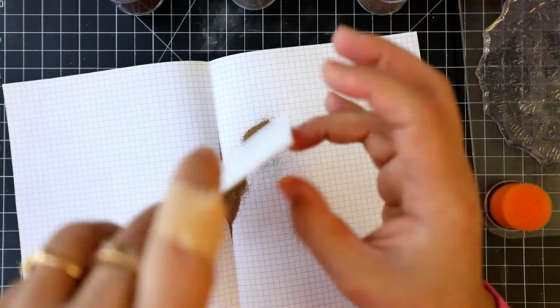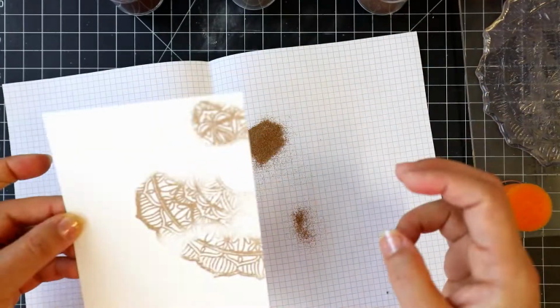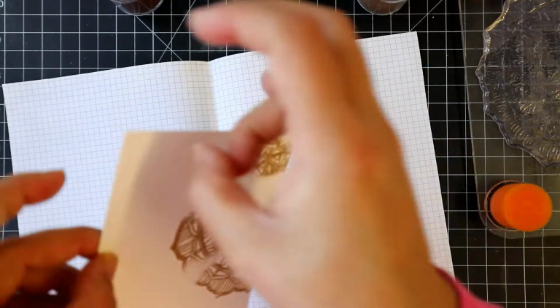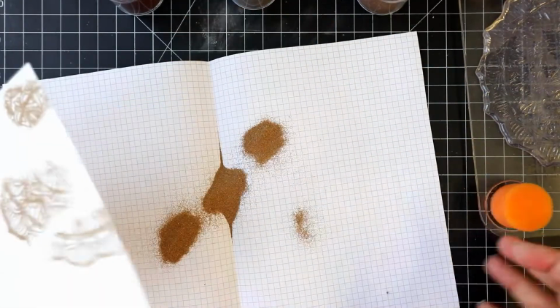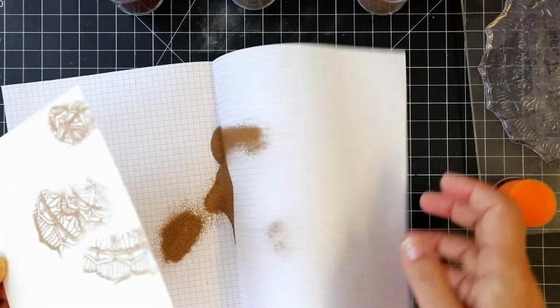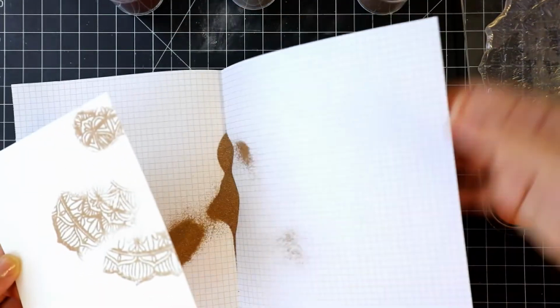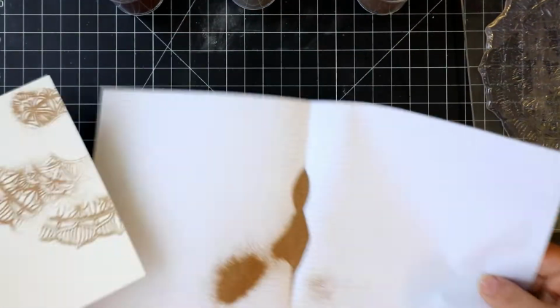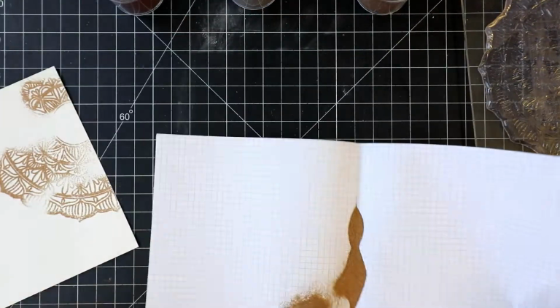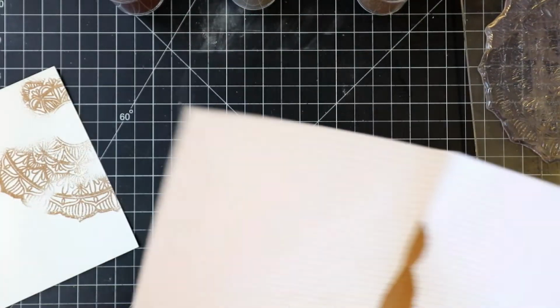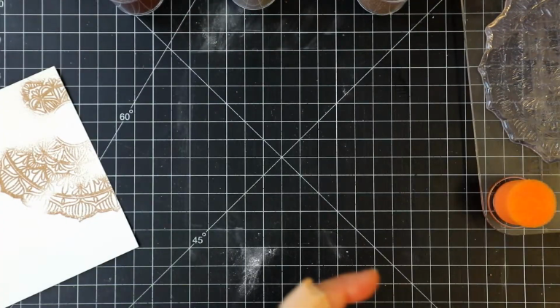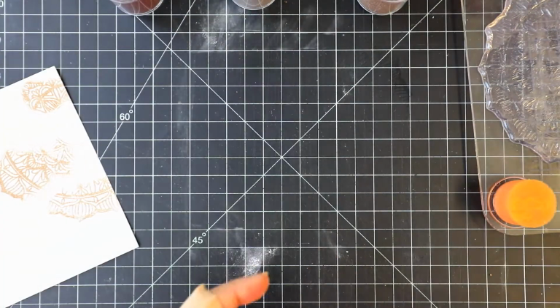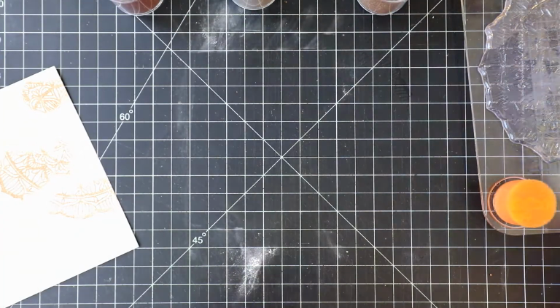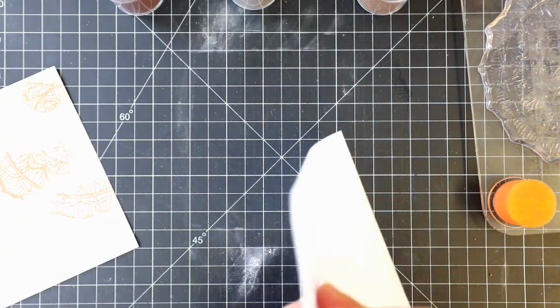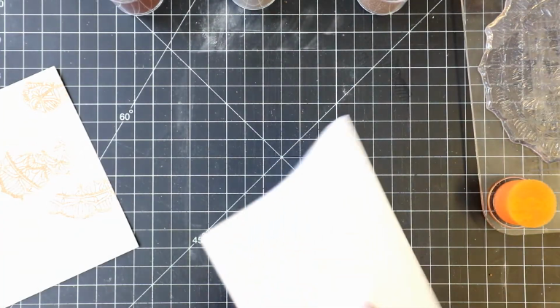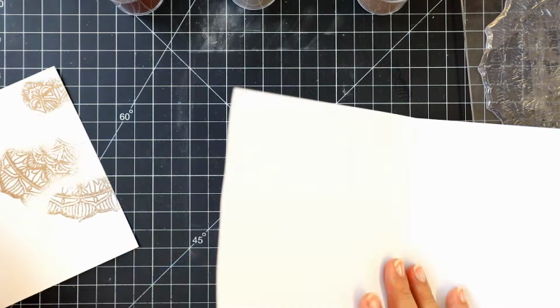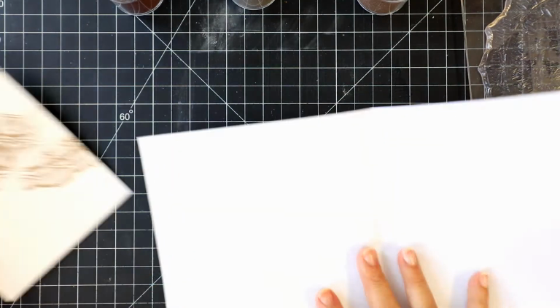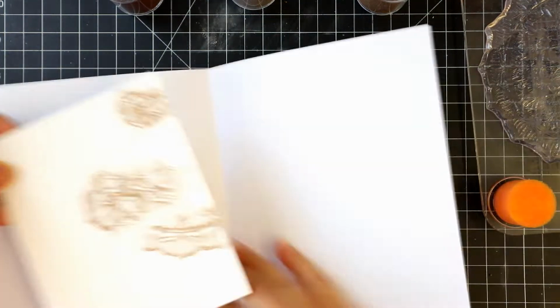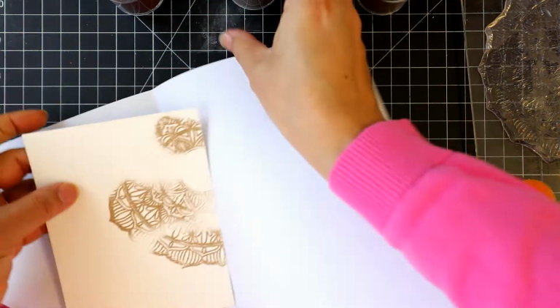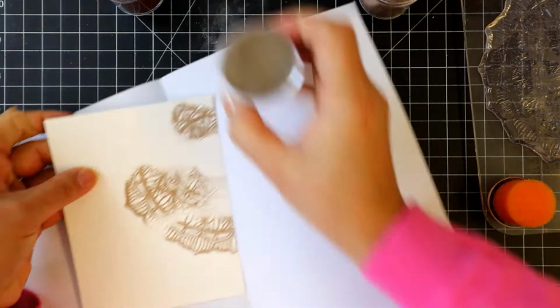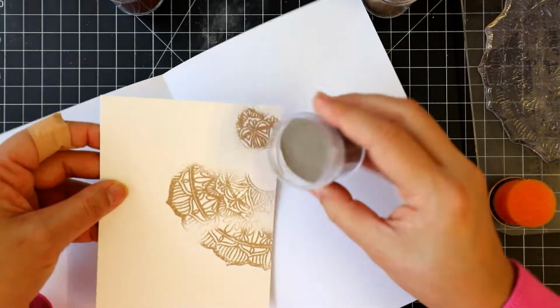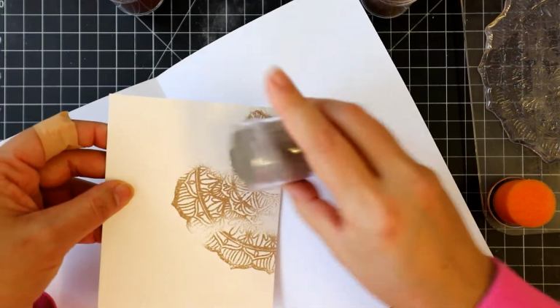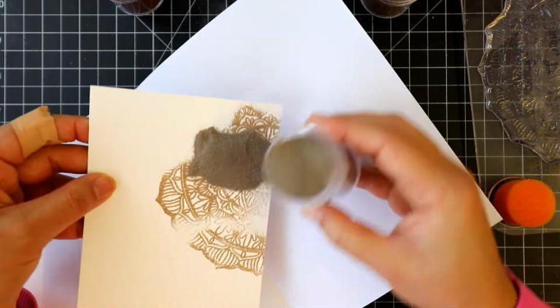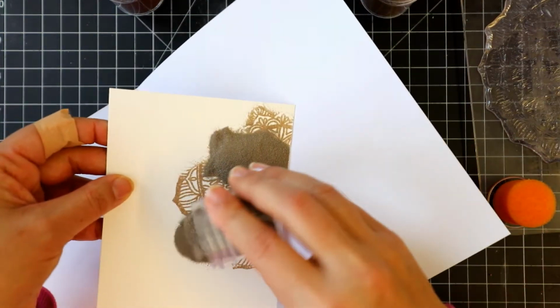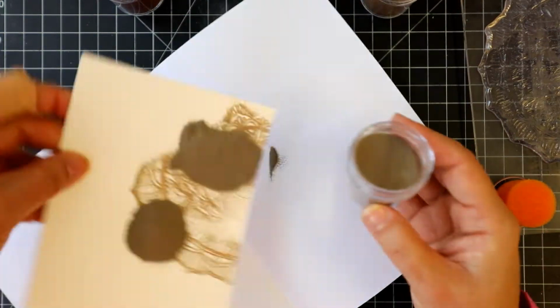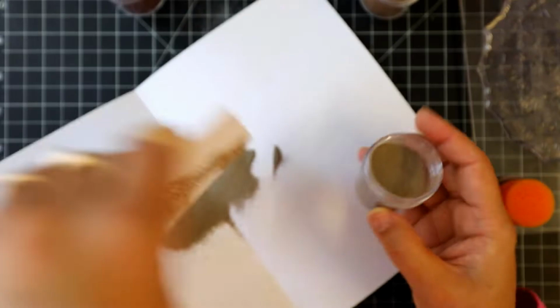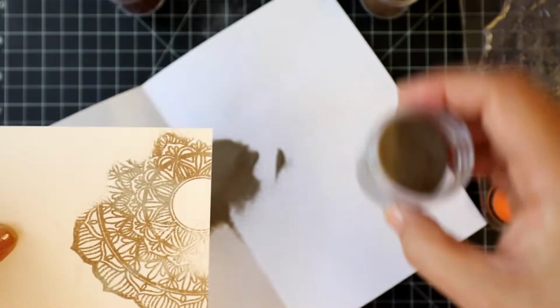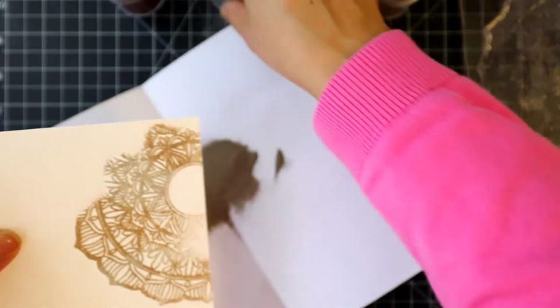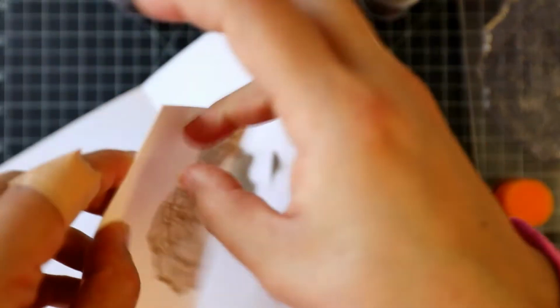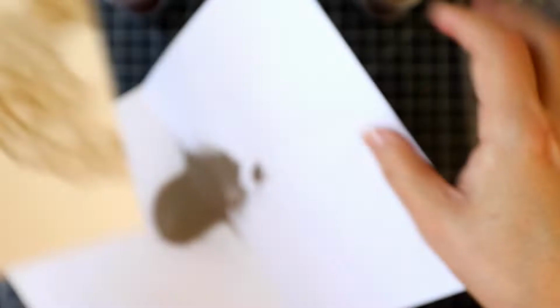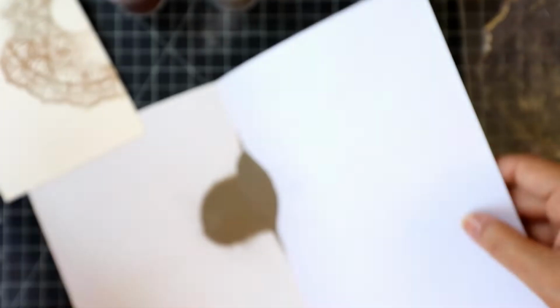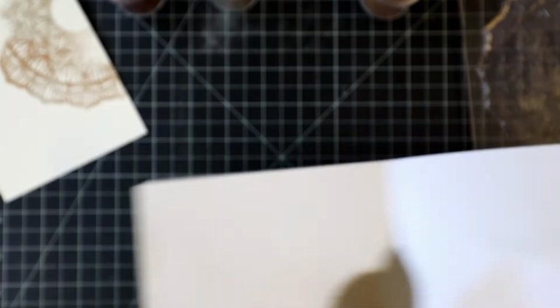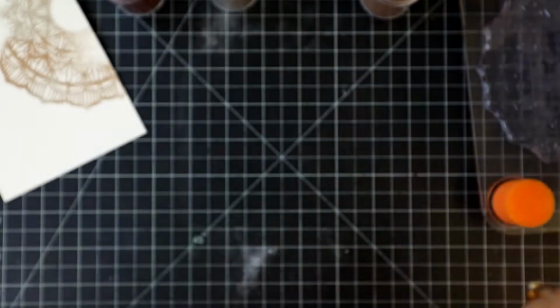First I will be using gold embossing powder, applying it to part of the image. Now I add platinum and then copper embossing powders.